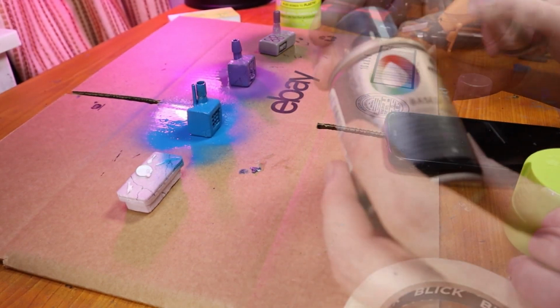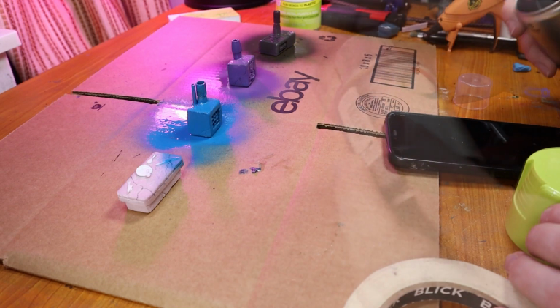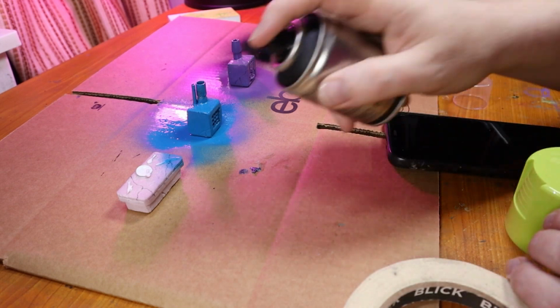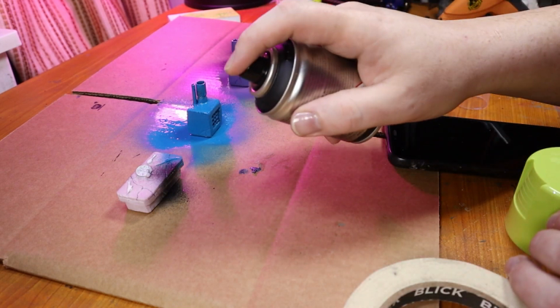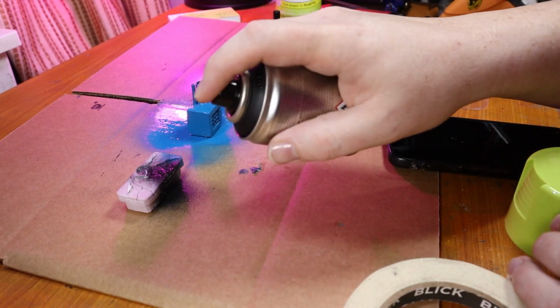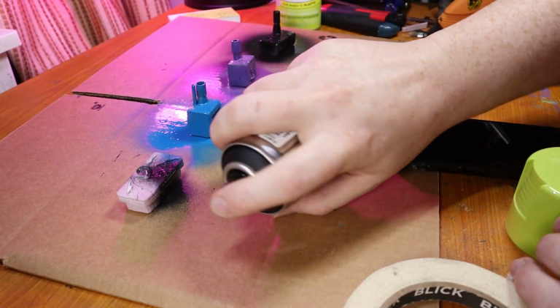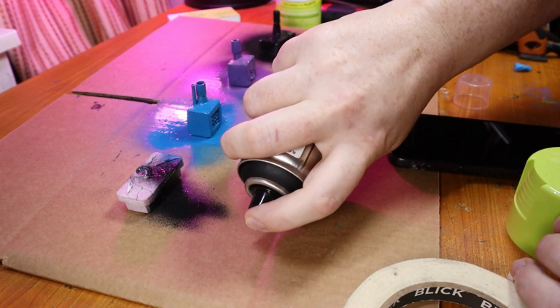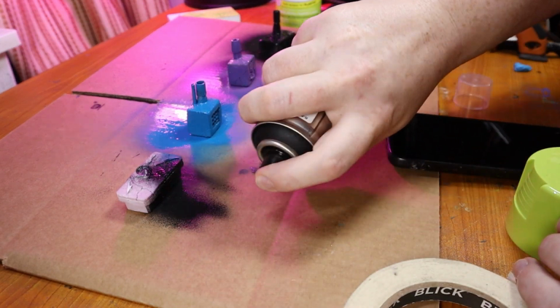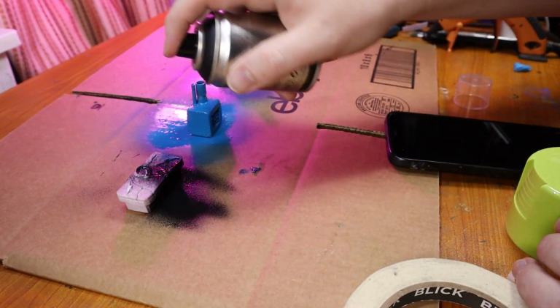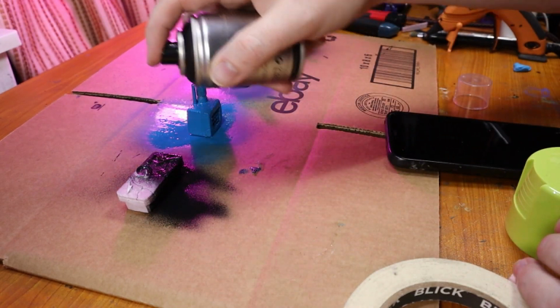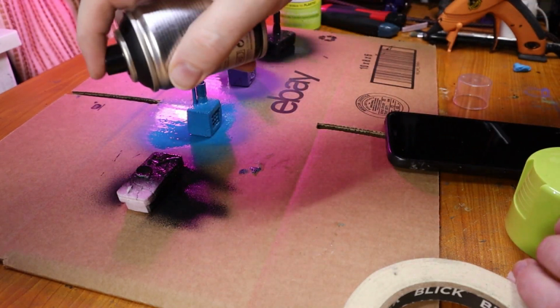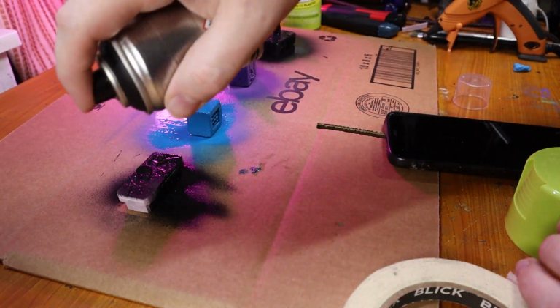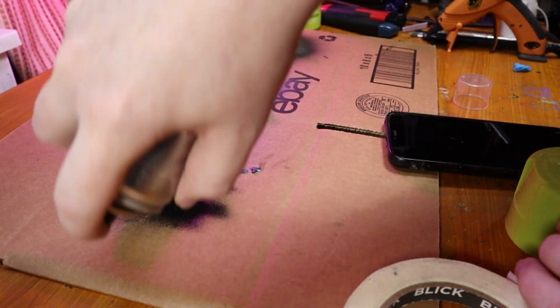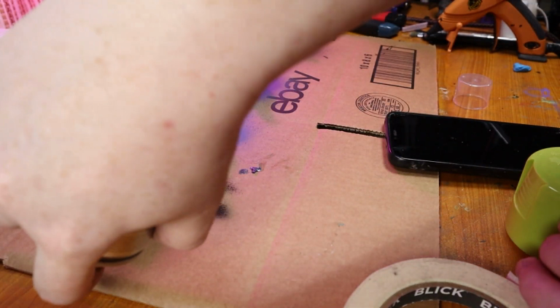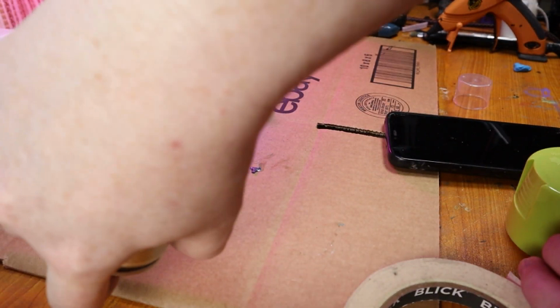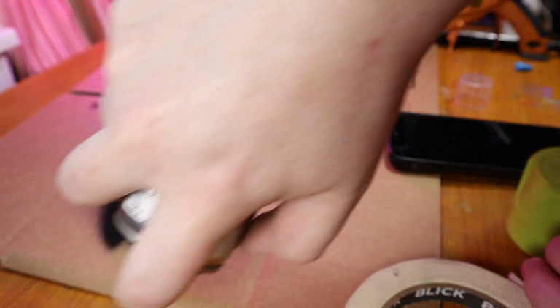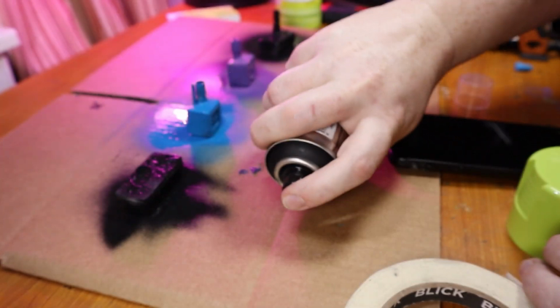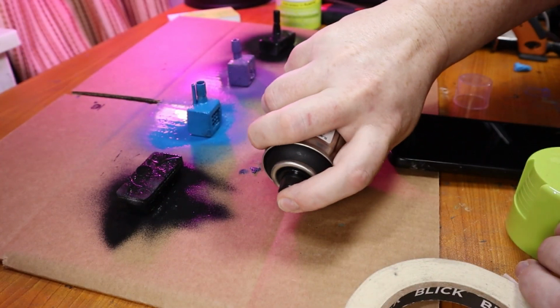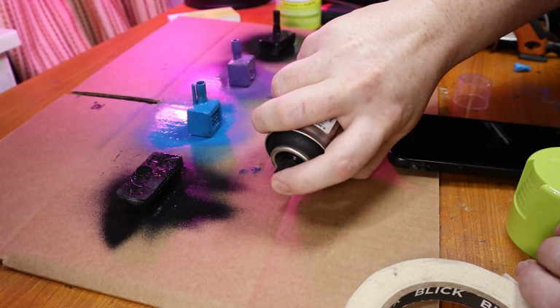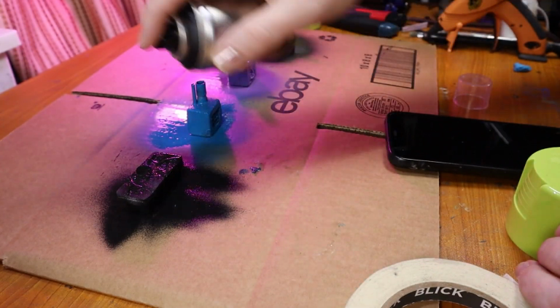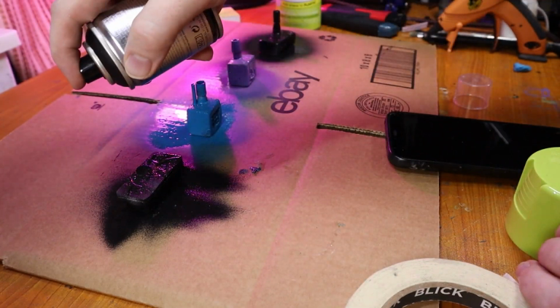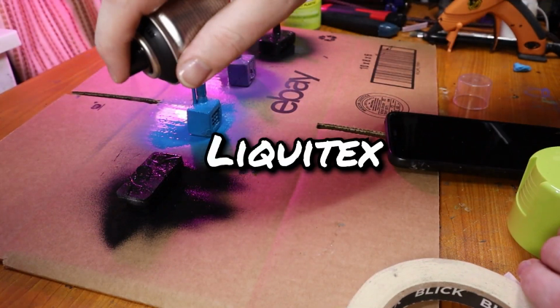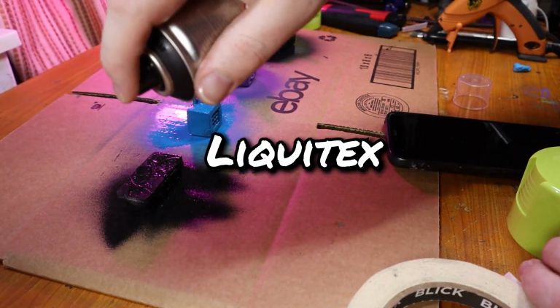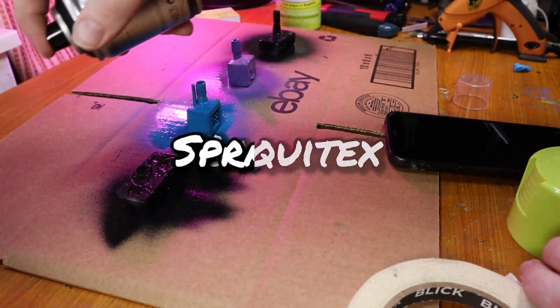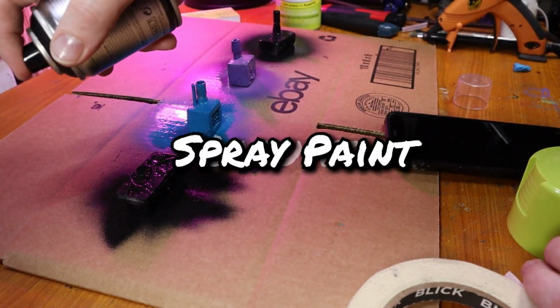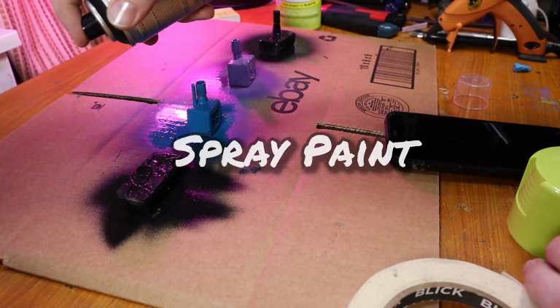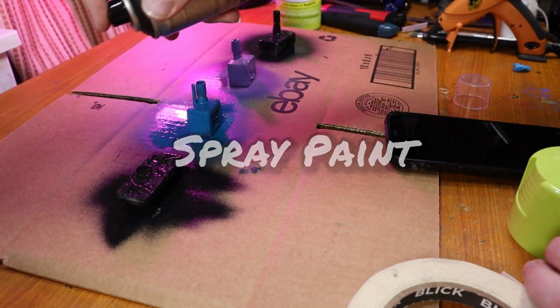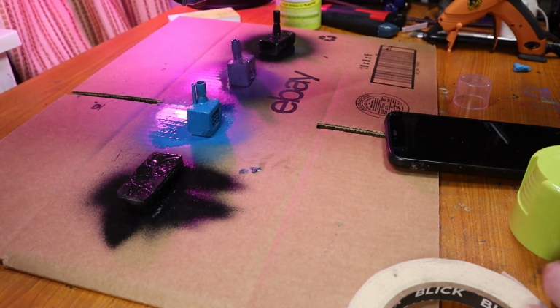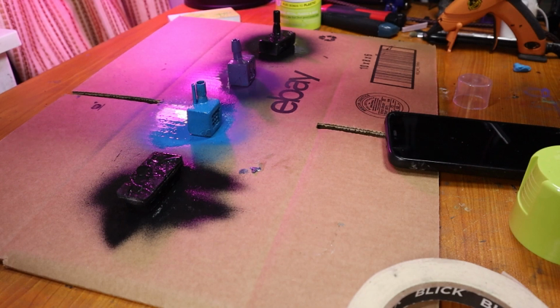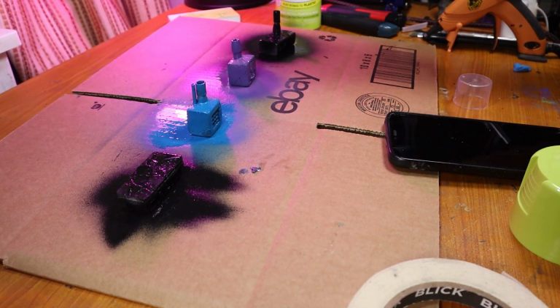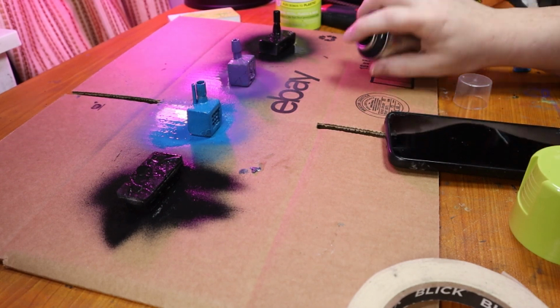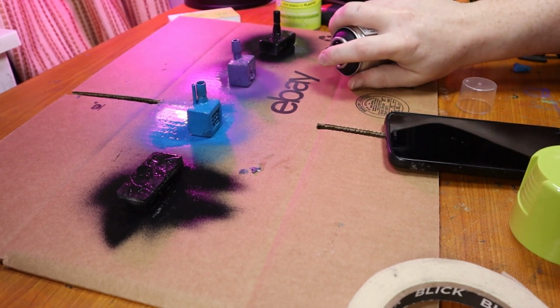Feel free to watch that video after you've watched this one if you want to see a tutorial about how foam-safe spray paints work. If you'd rather jump straight into it and not watch another video, then check out the Amazon affiliate link for Liquitex spray paint in my description, and you'll also help support the channel.